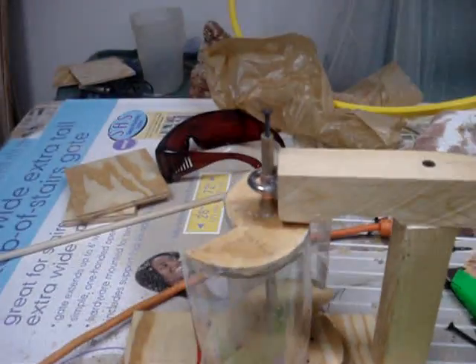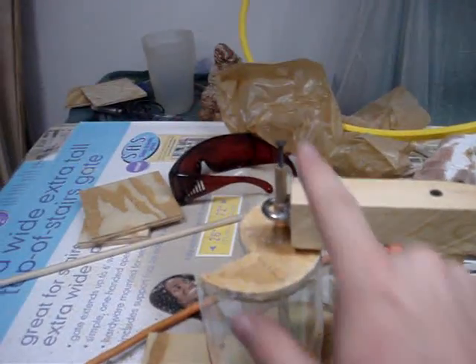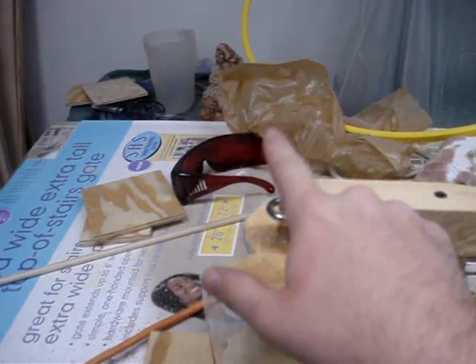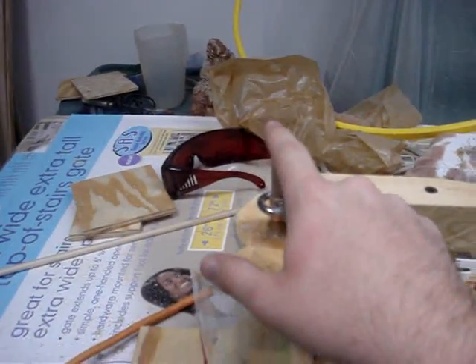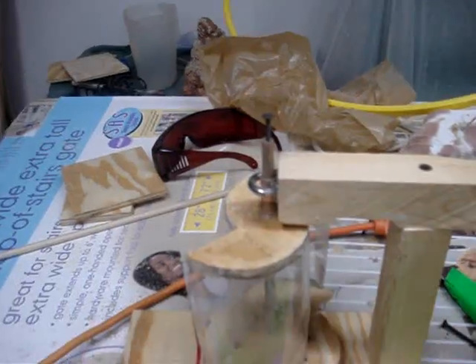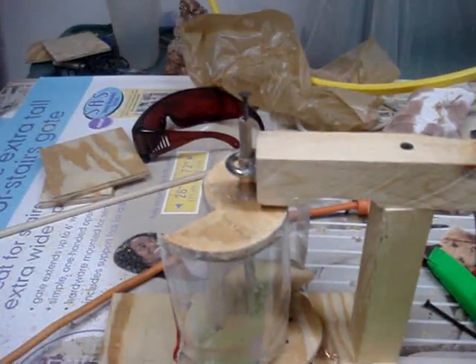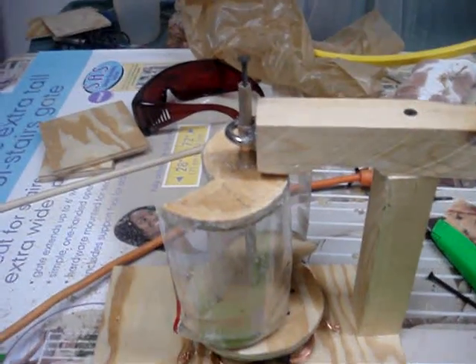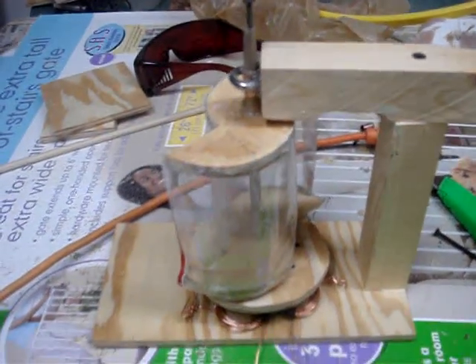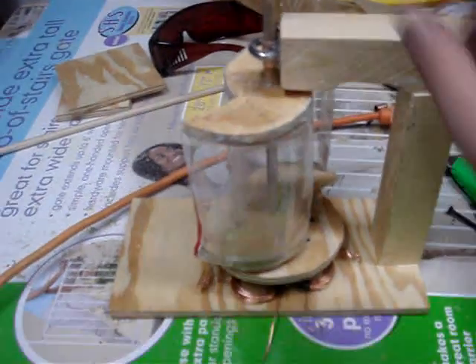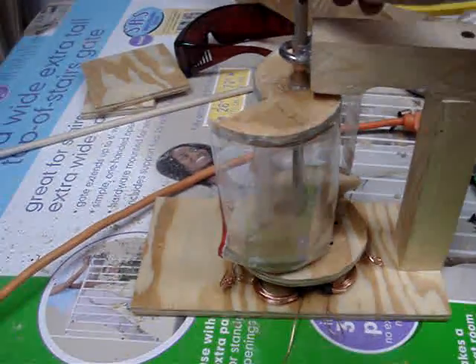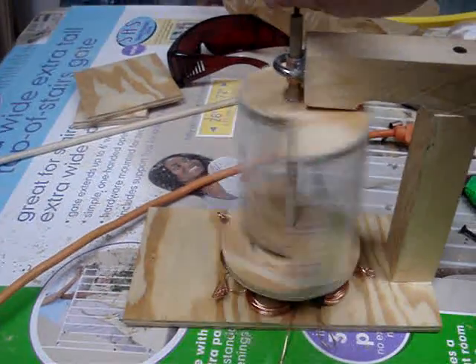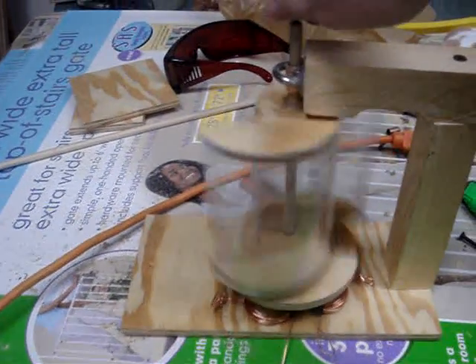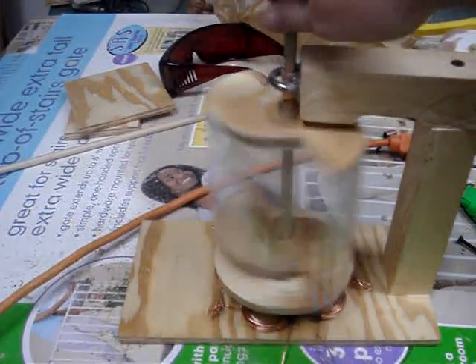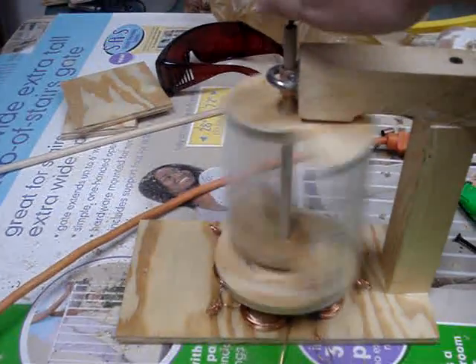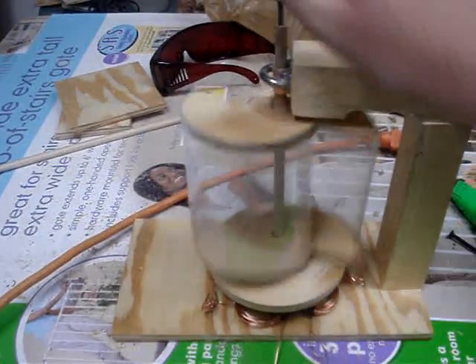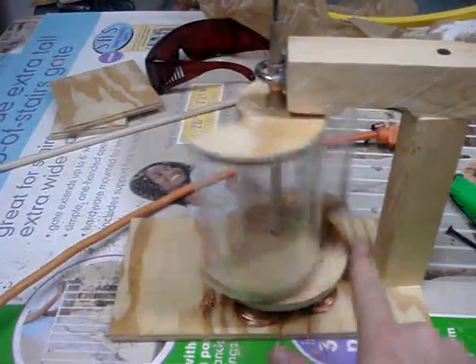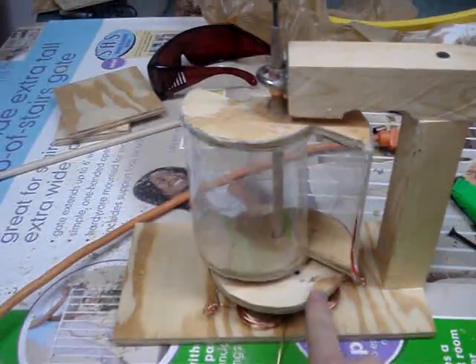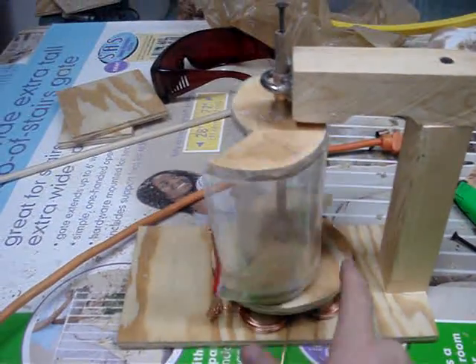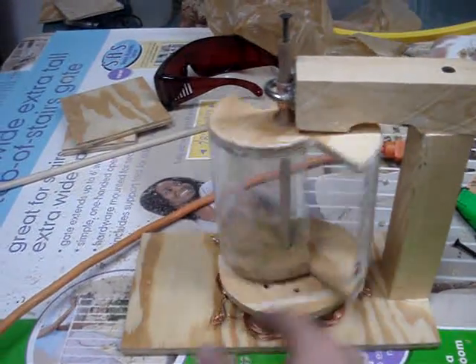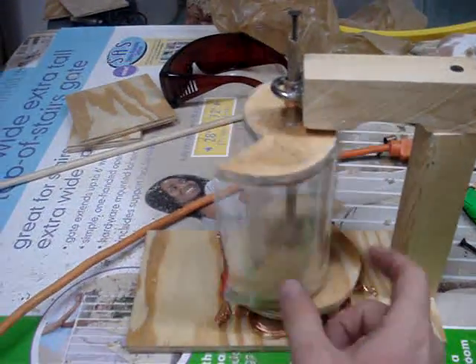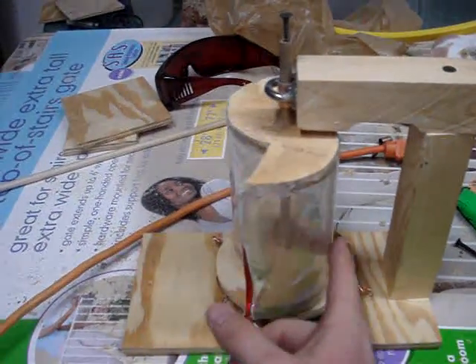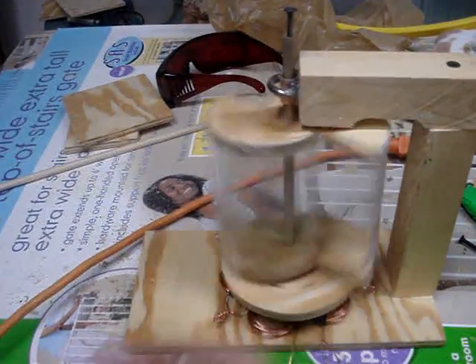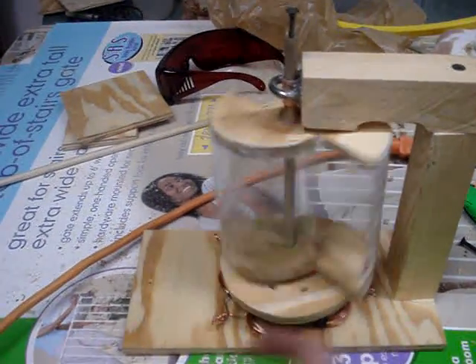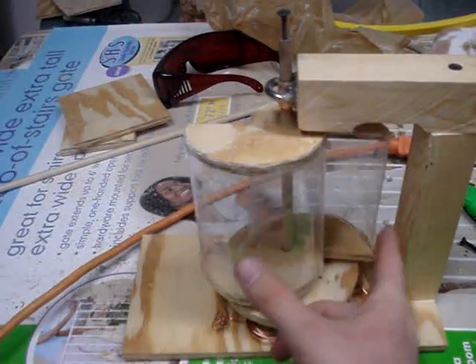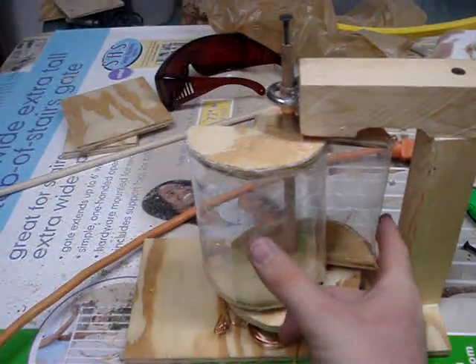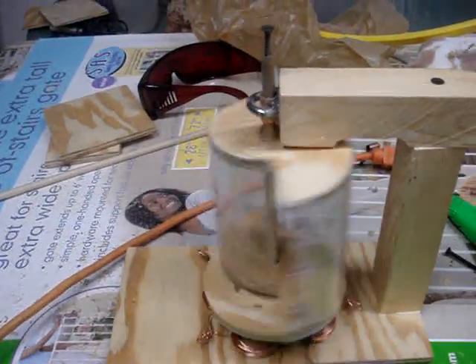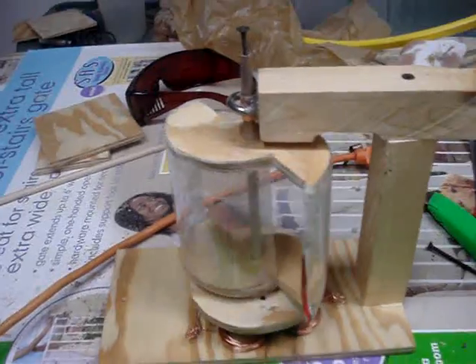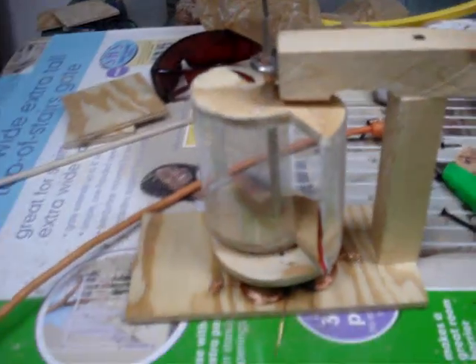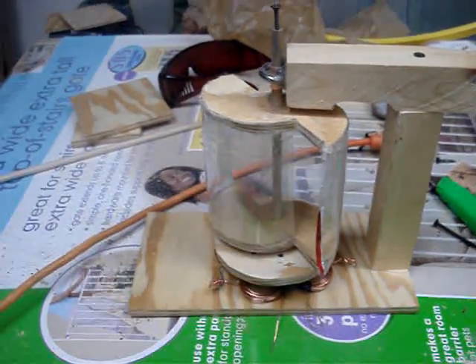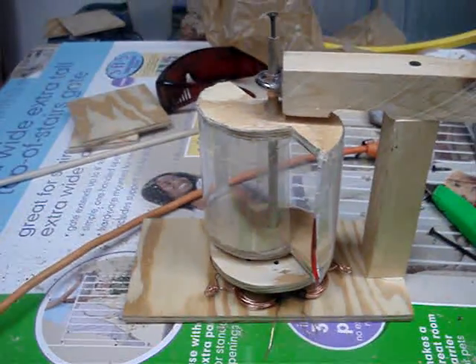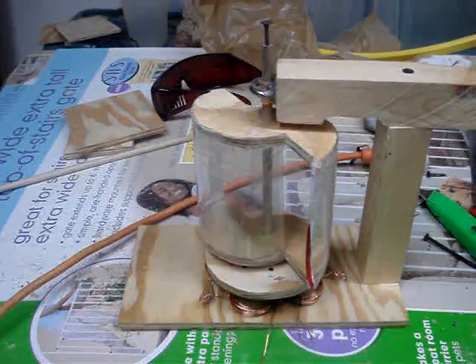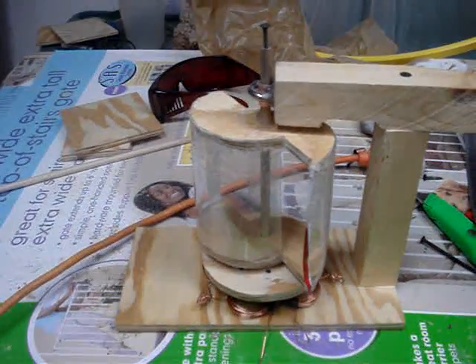I did have to hook it up to a drill since there's no wind outside, but it spins a lot more freely. And once you get this disc spinning down here, it continues to spin for quite a while. That's model 1.1.